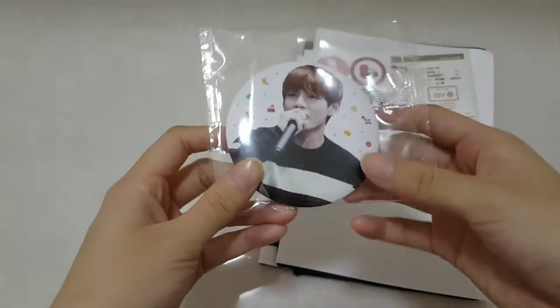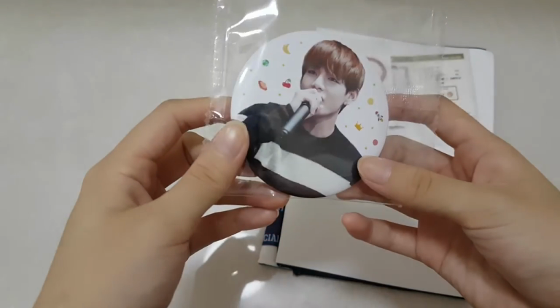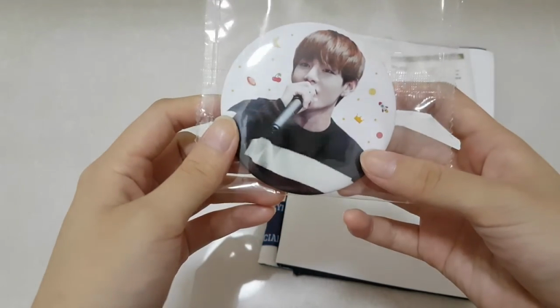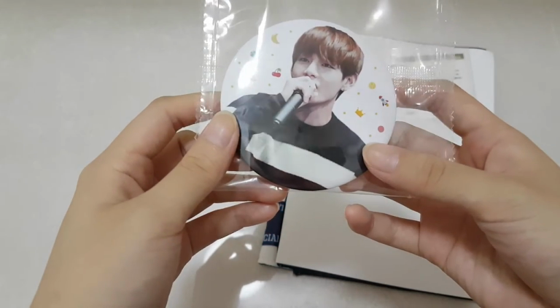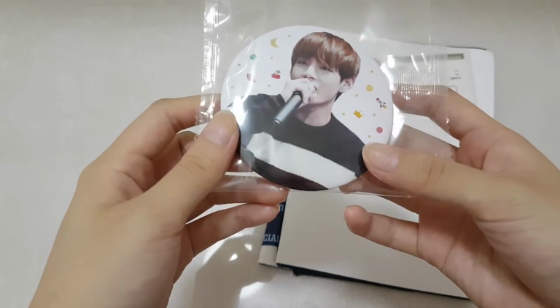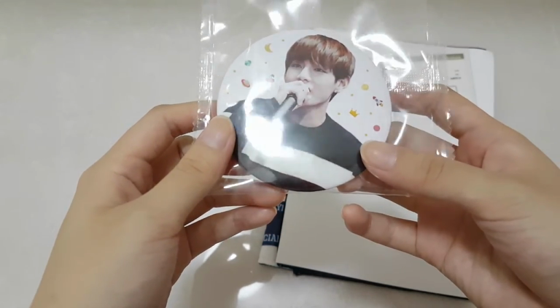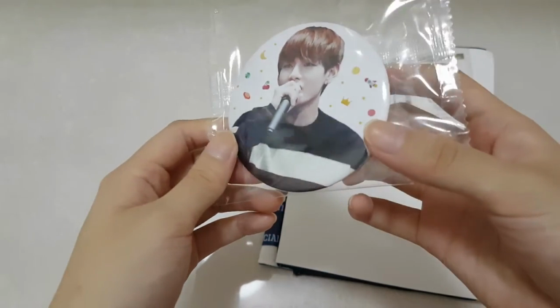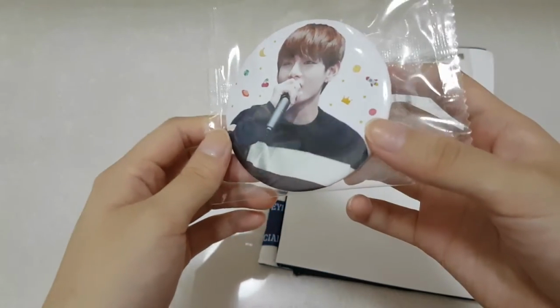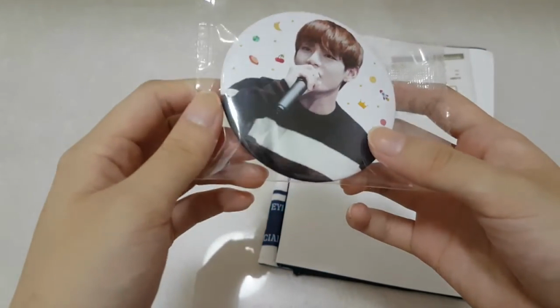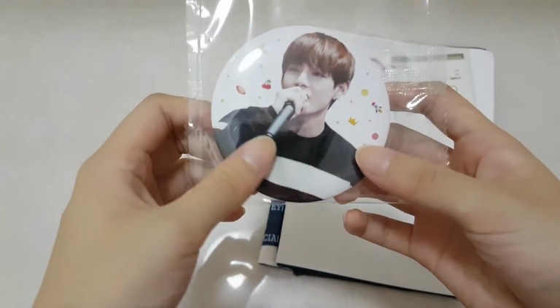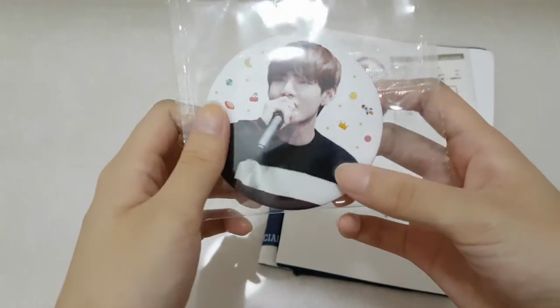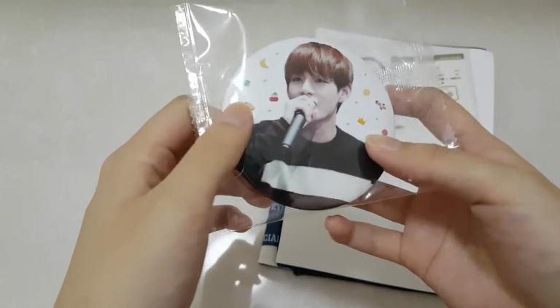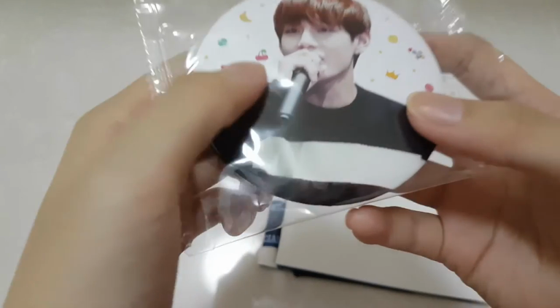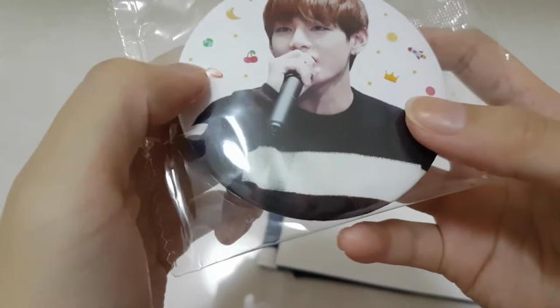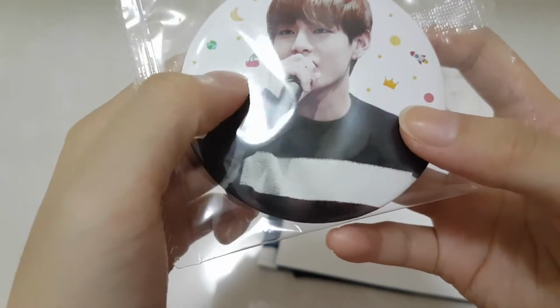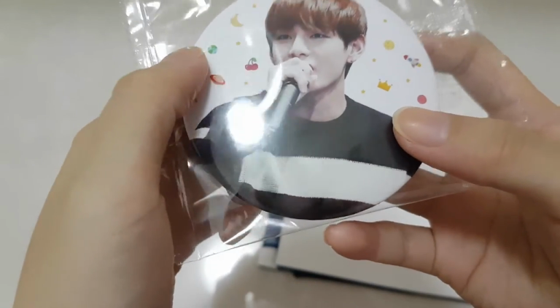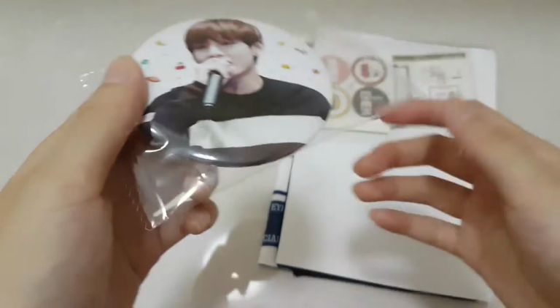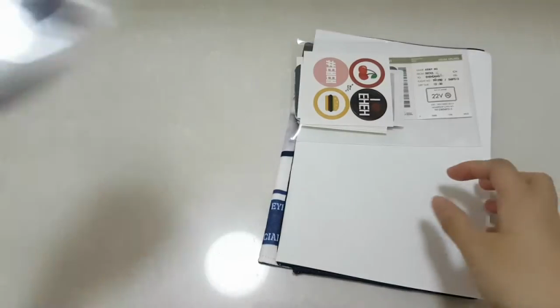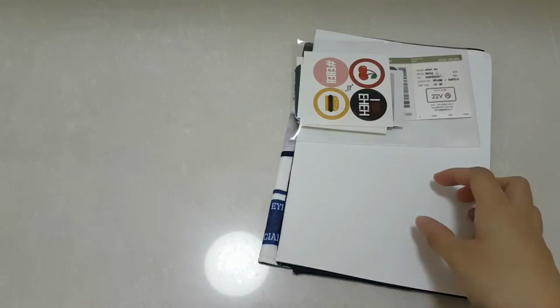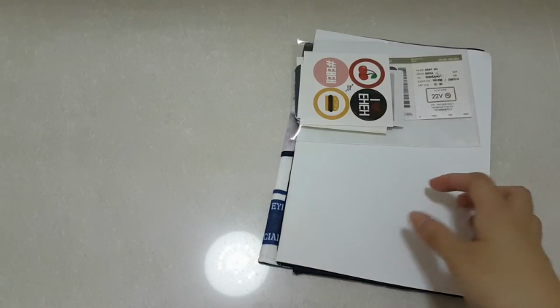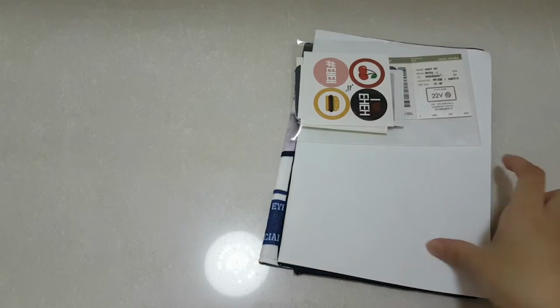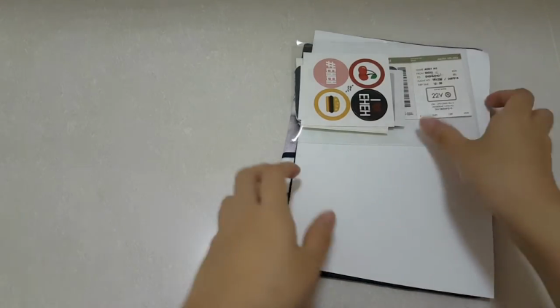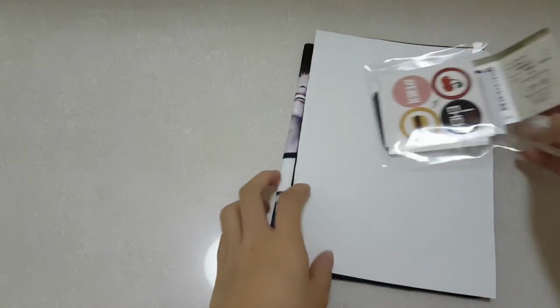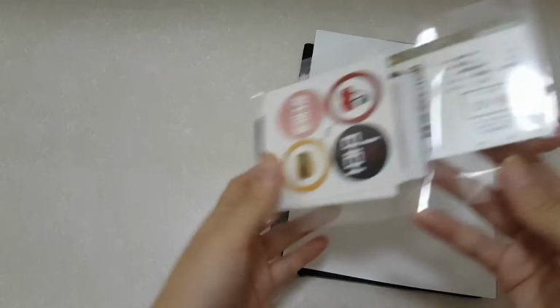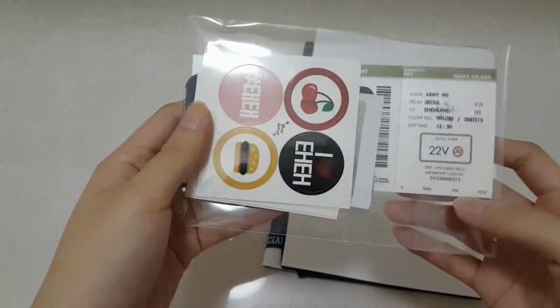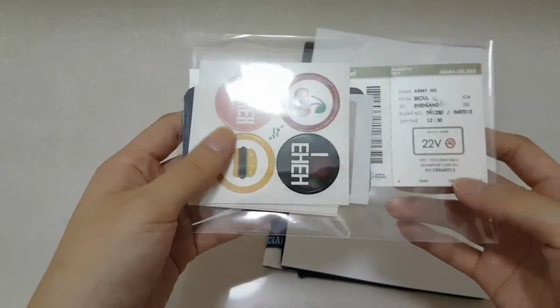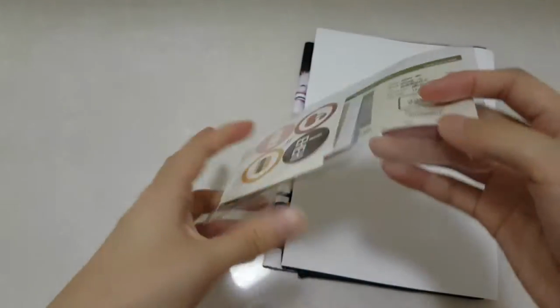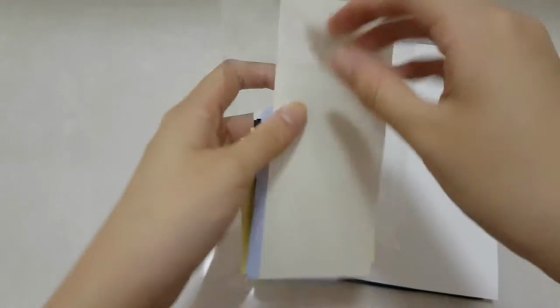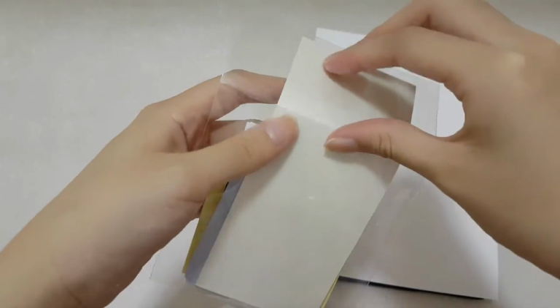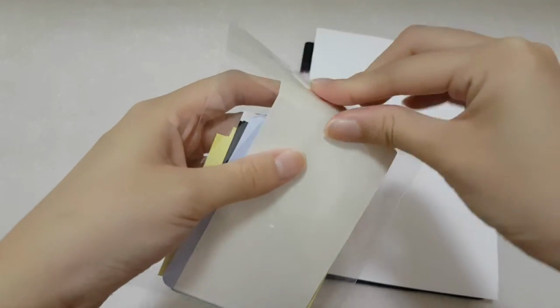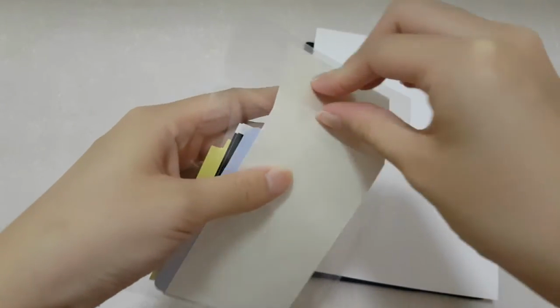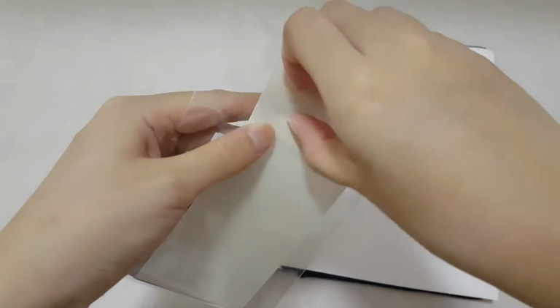First of all, we have this really pretty hand mirror. There are cute little cartoons here and there — so cute. And then we have a mini gift set, so let's open it.